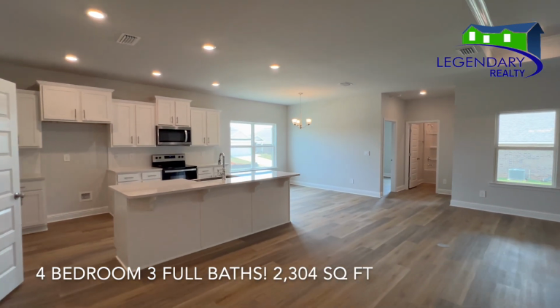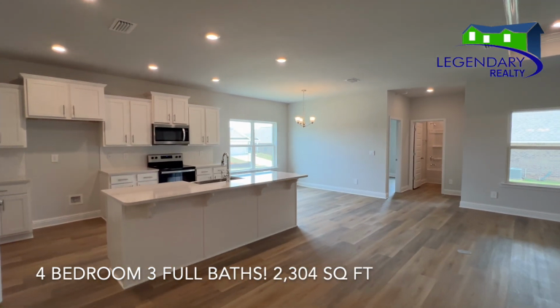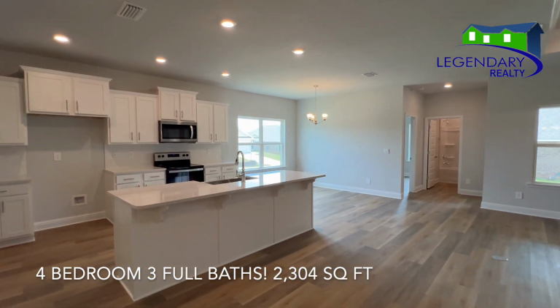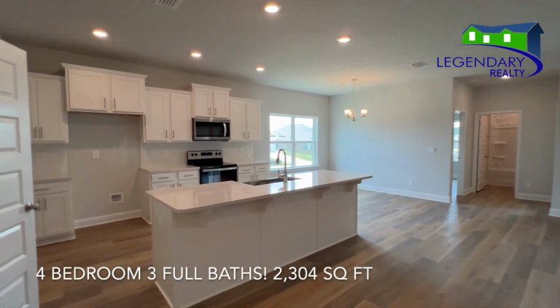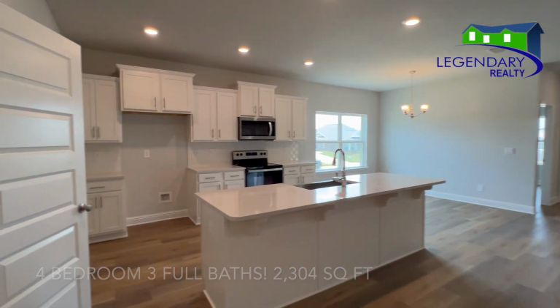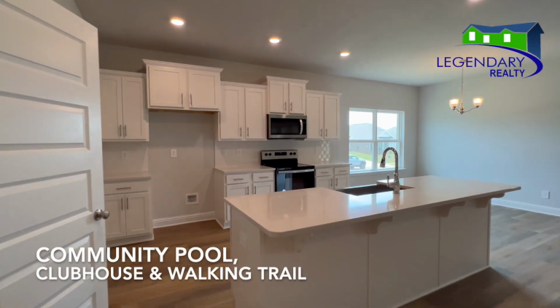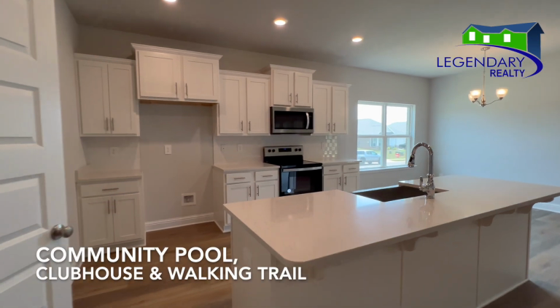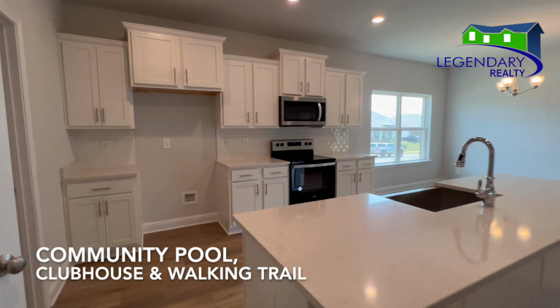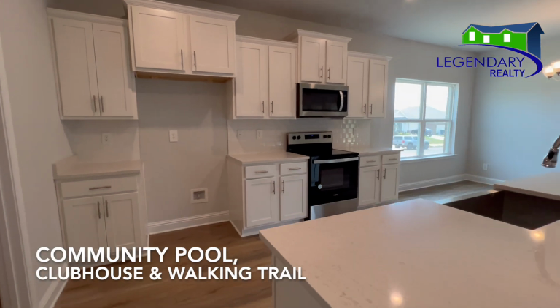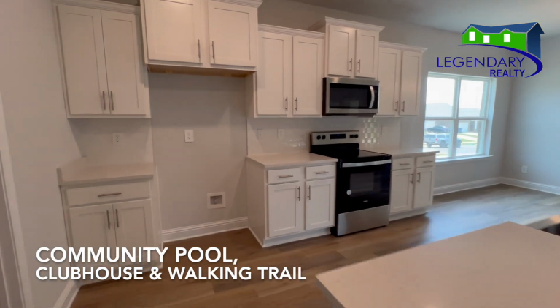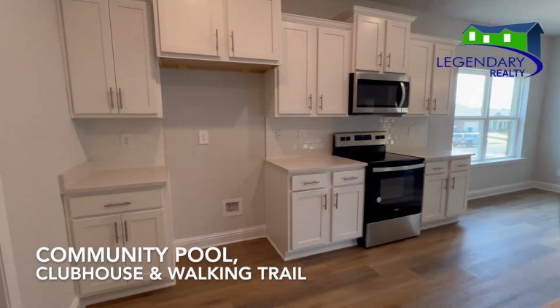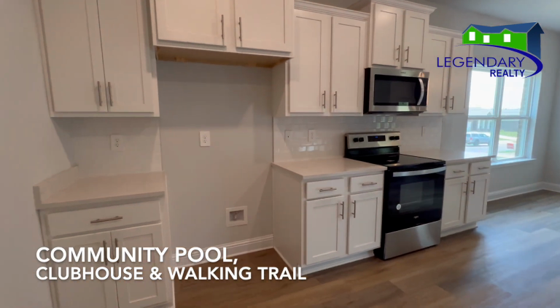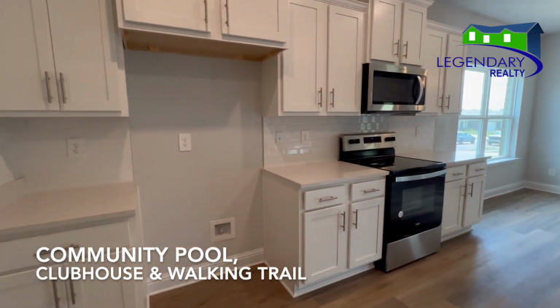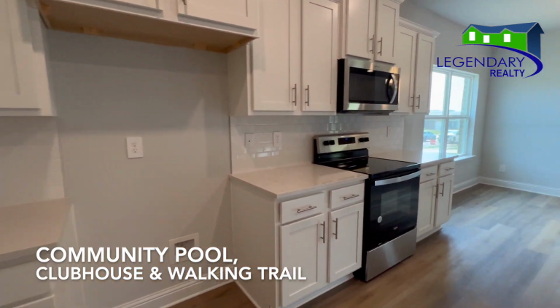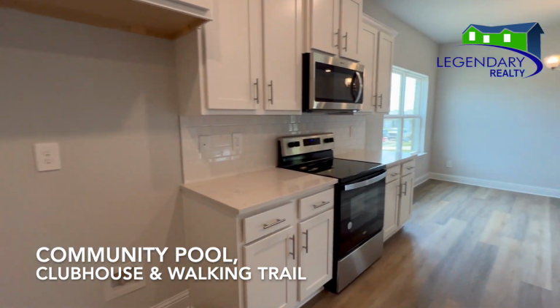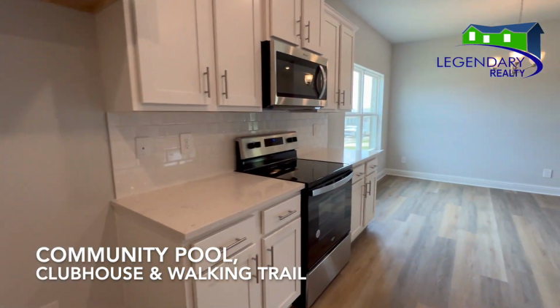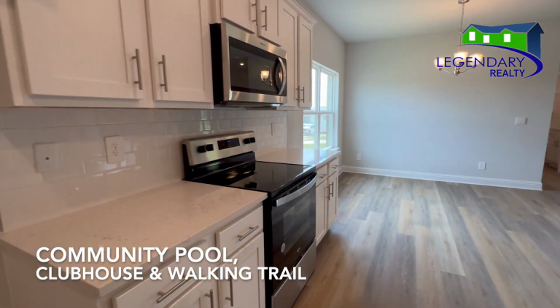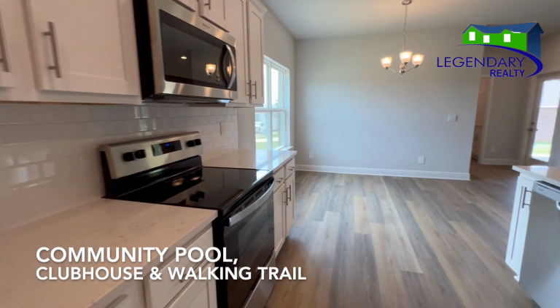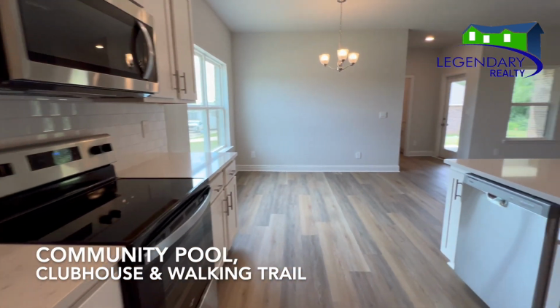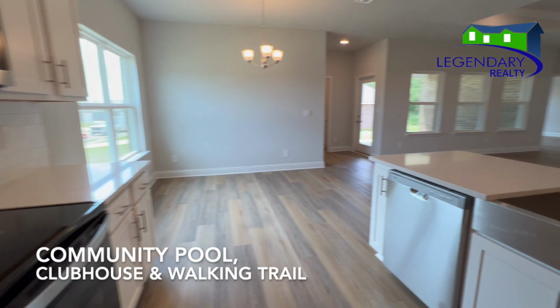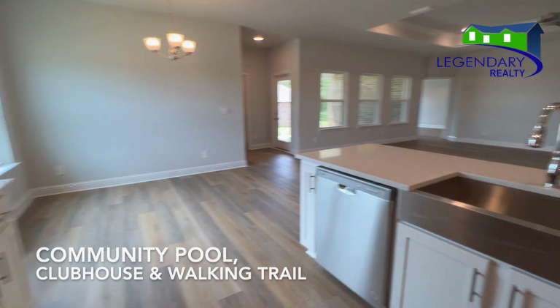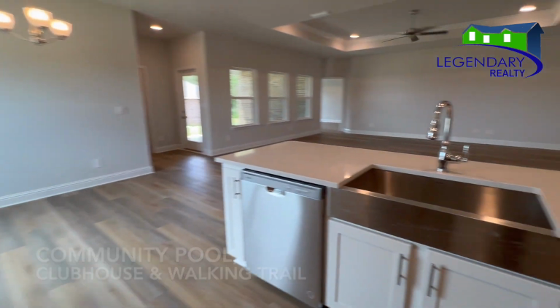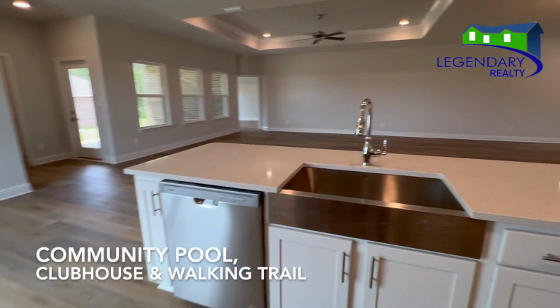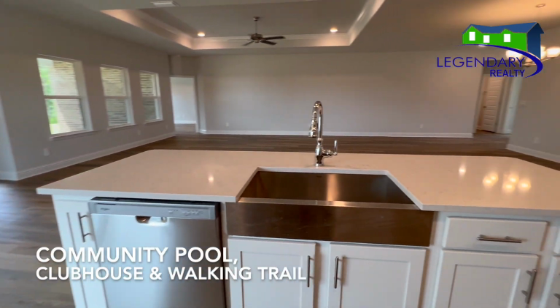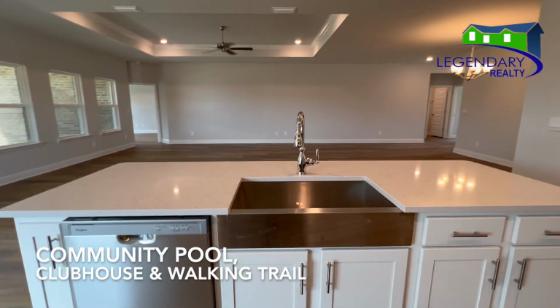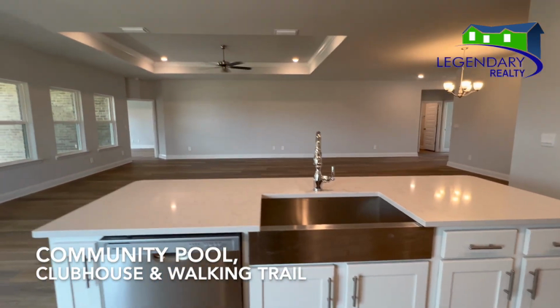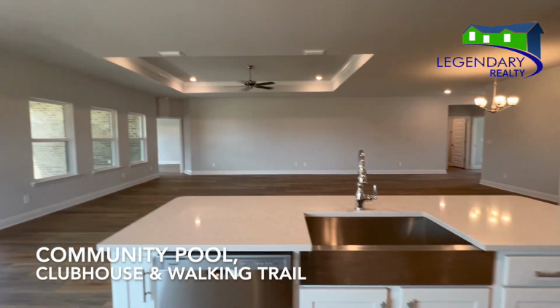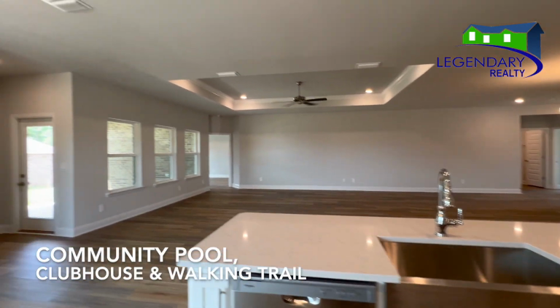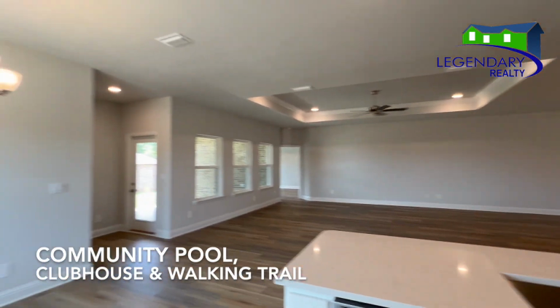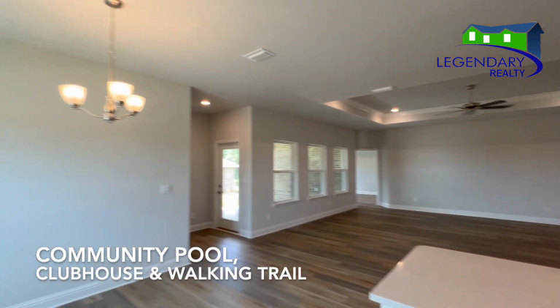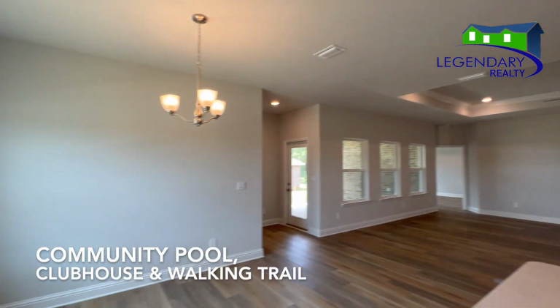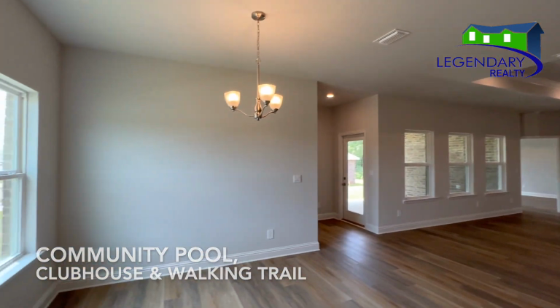This home features an open floor plan with beautiful white quartz countertops and a tiled backsplash in the kitchen, stainless steel appliances, a farm-style sink, and a walk-in pantry.